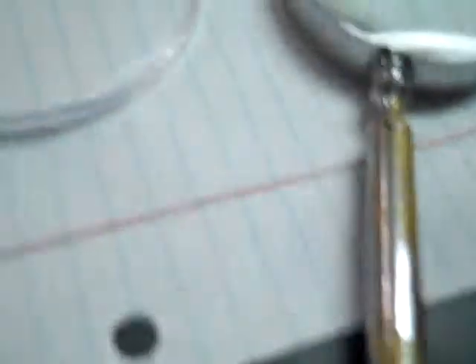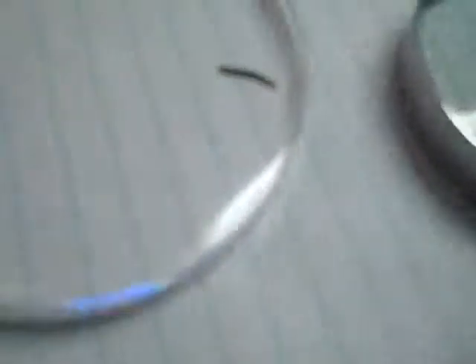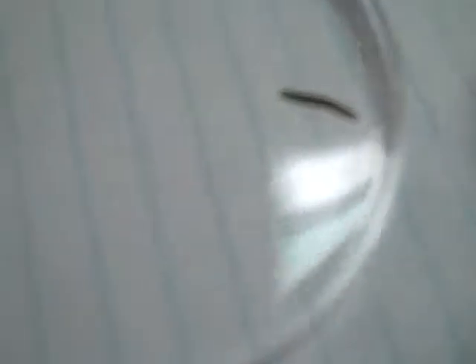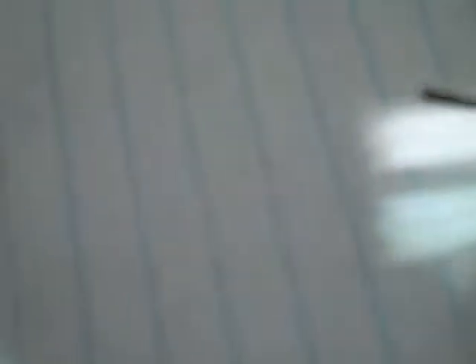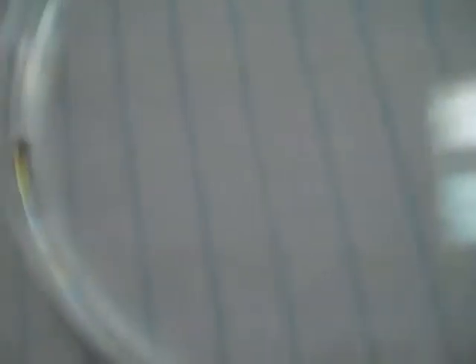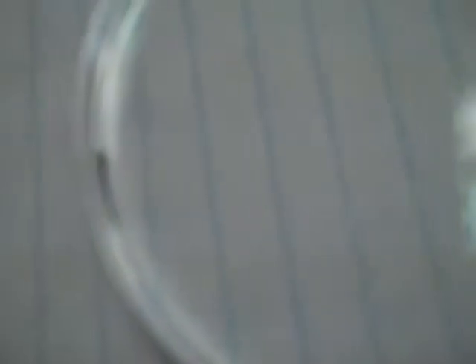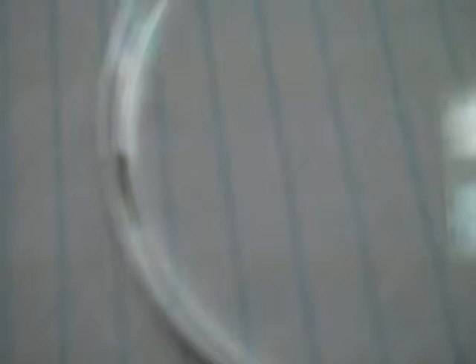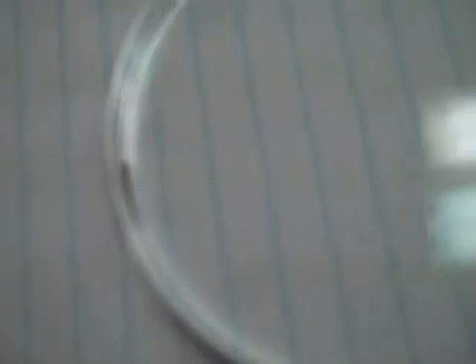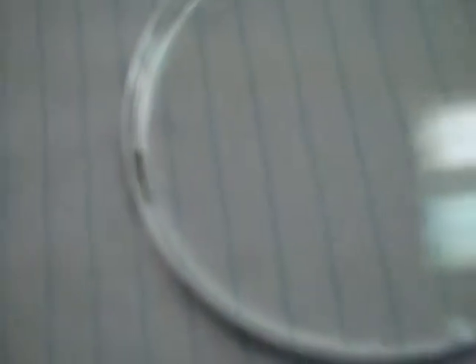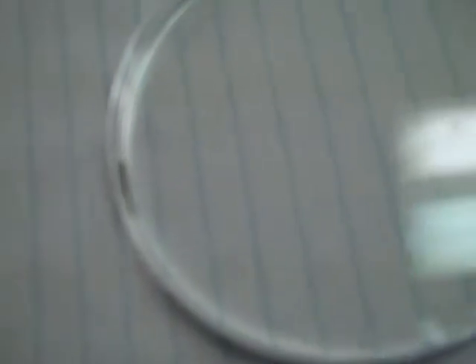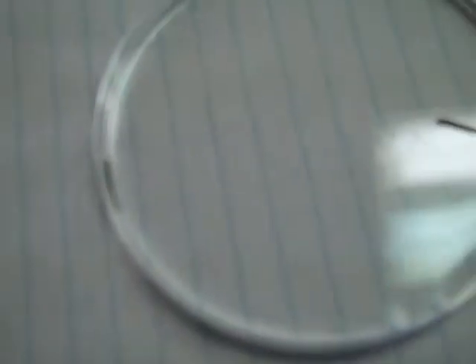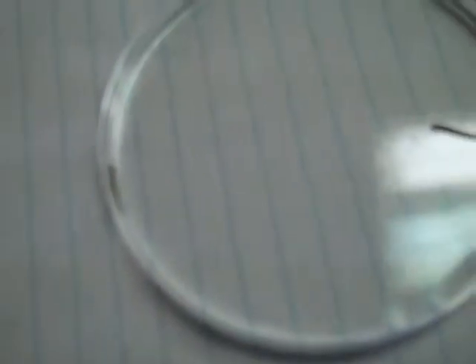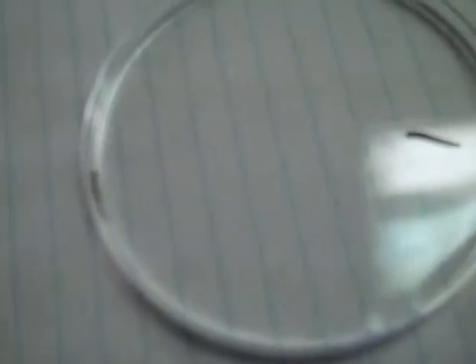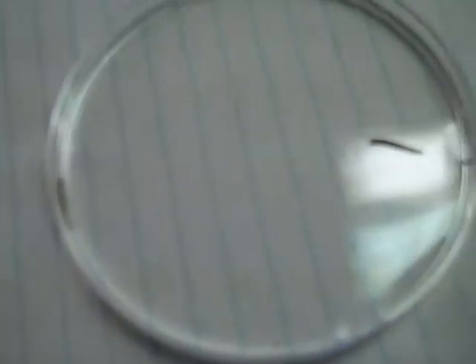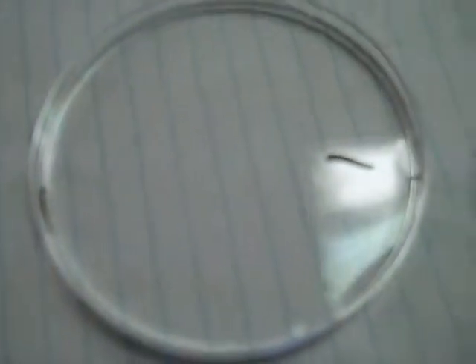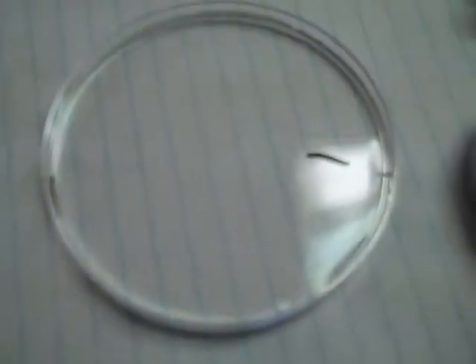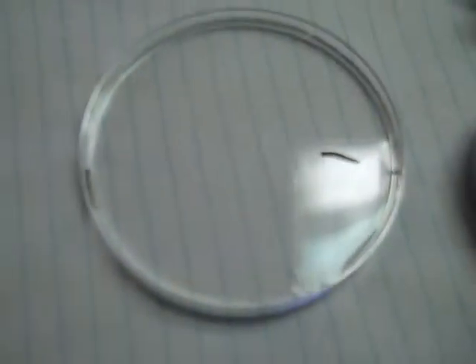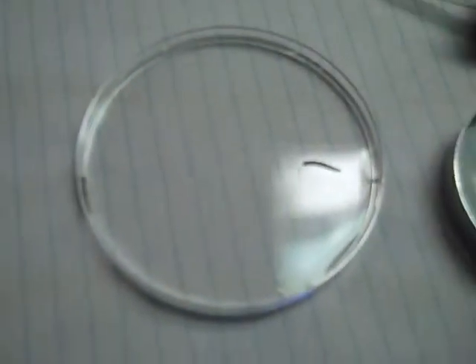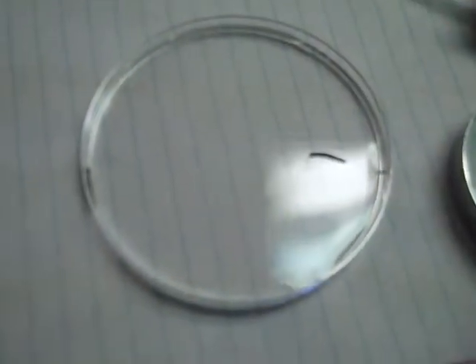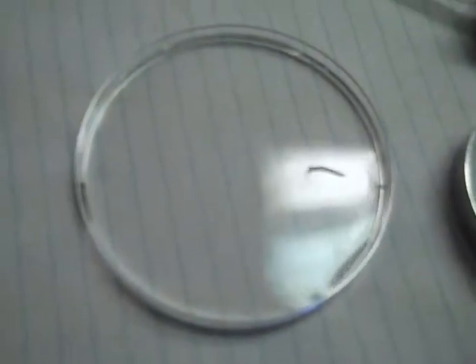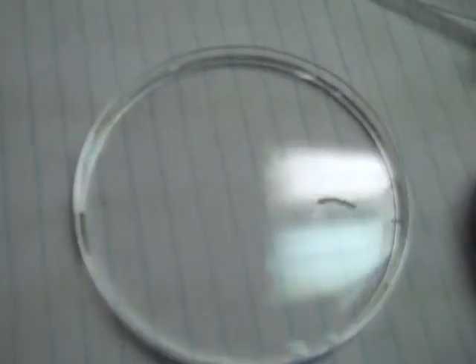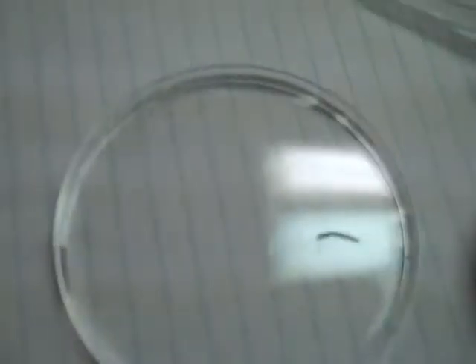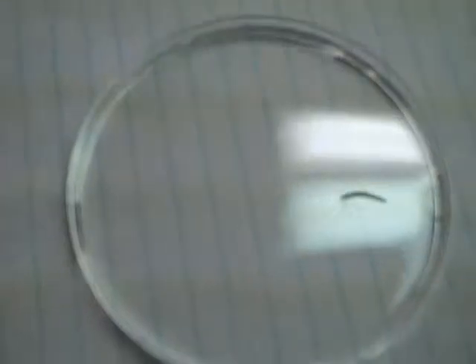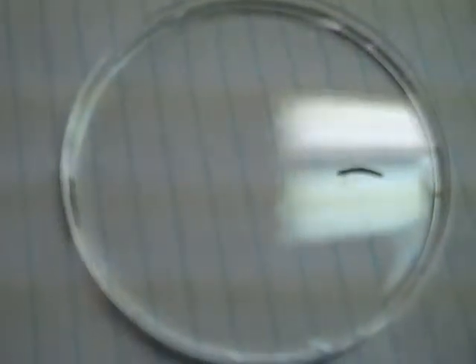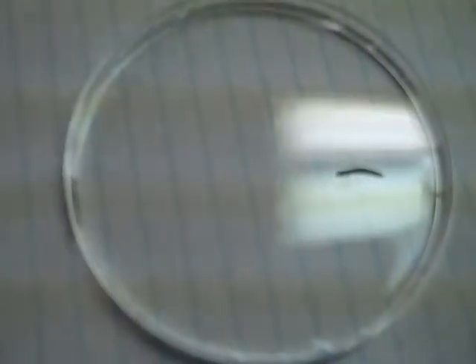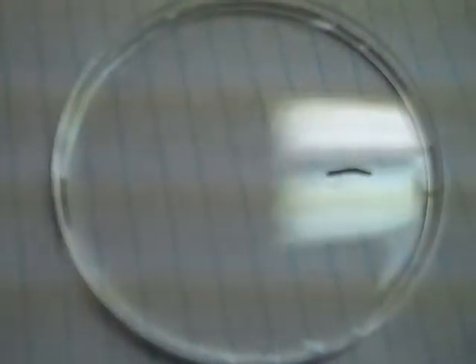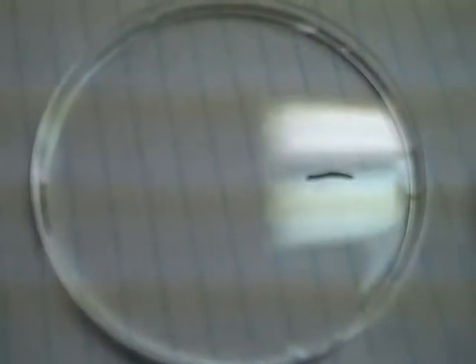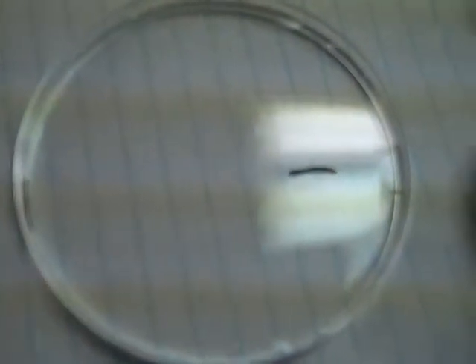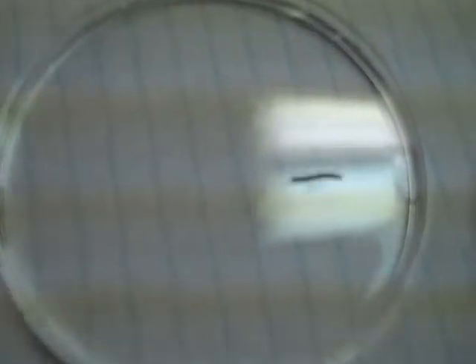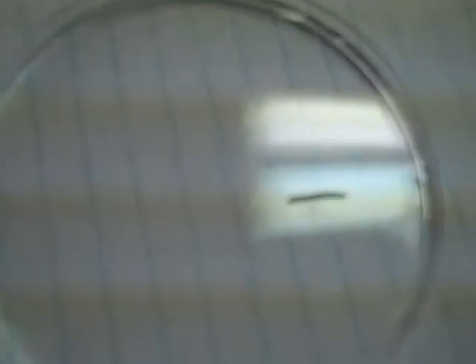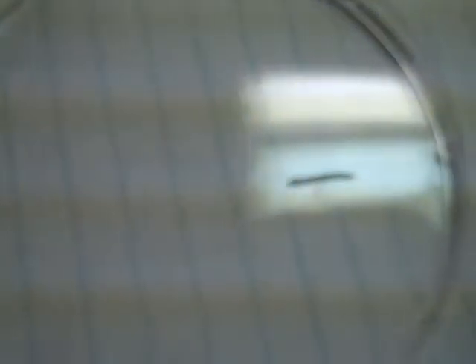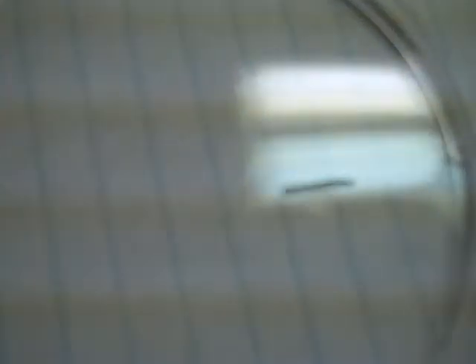Our little guy we thought was dead is not dead. I told you he wasn't dead. We had to squirt water on him to get him to not be dead. He's just resting. They're slow planarians, they're kind of hard to see.